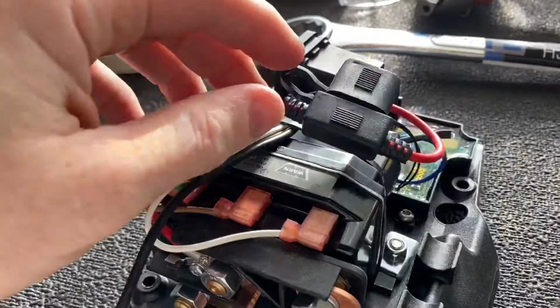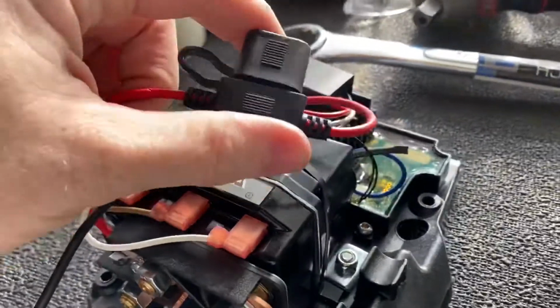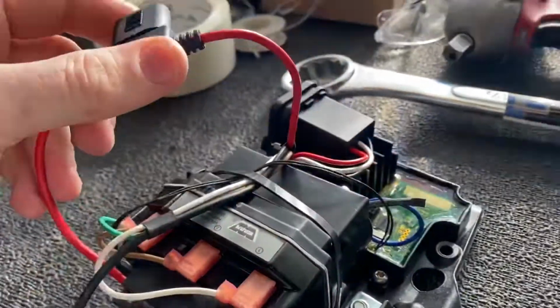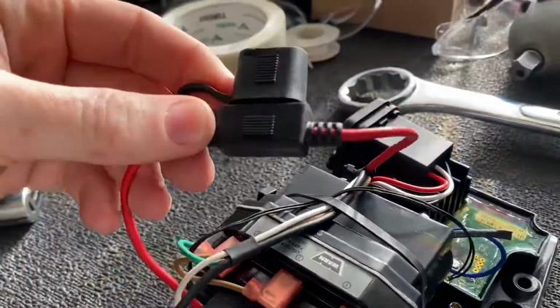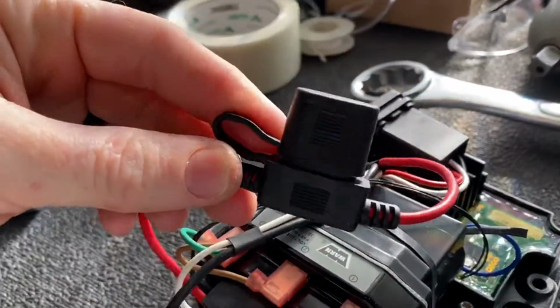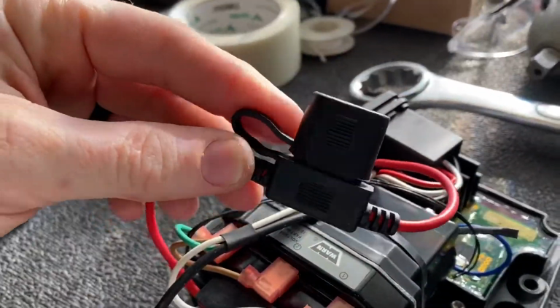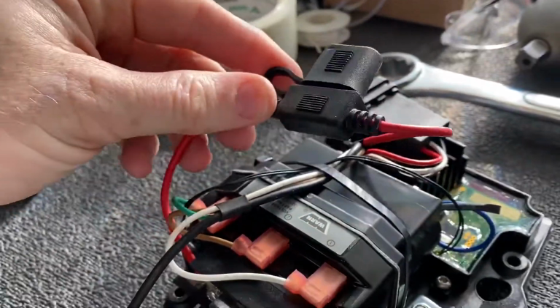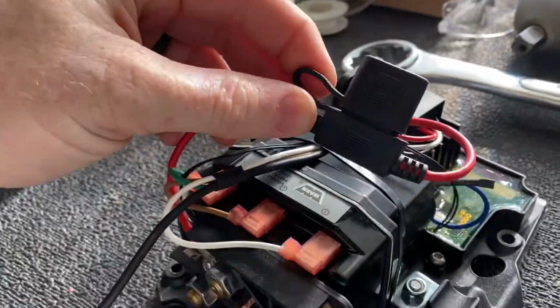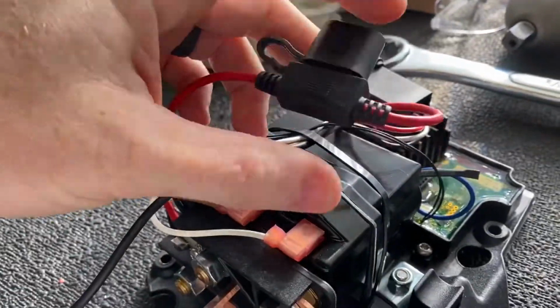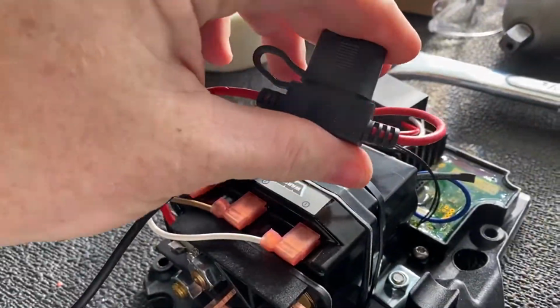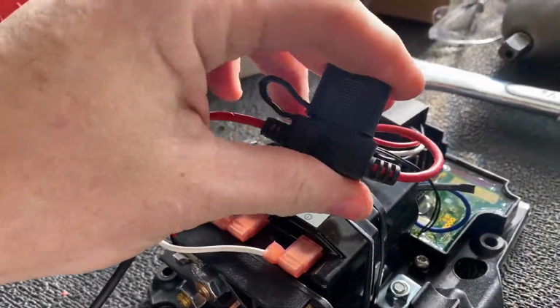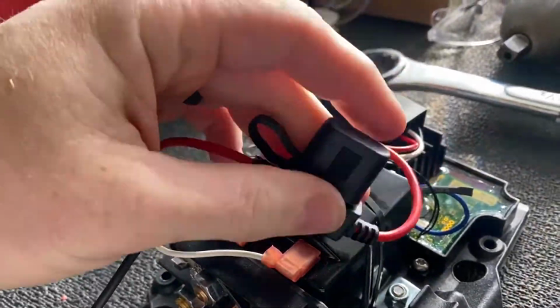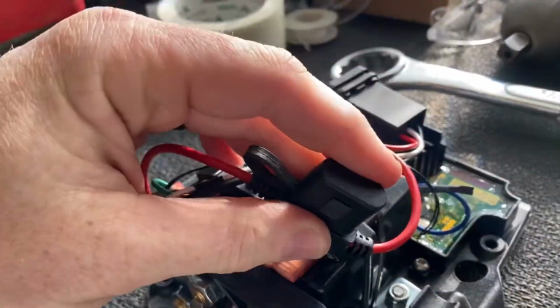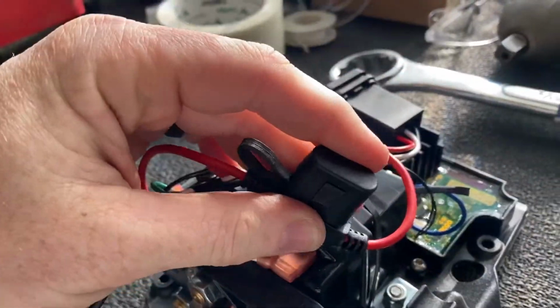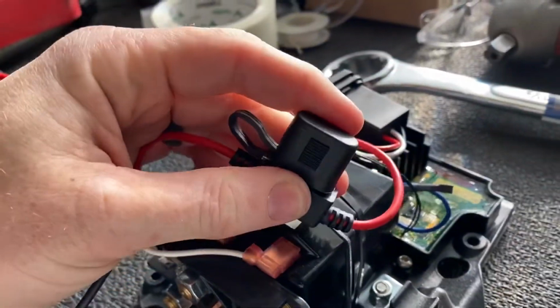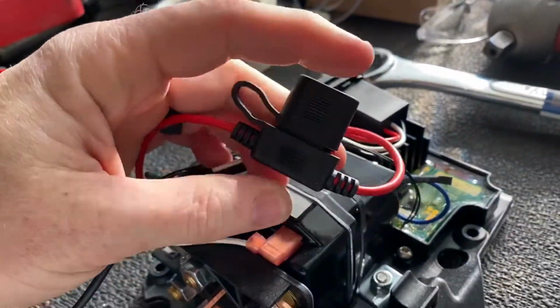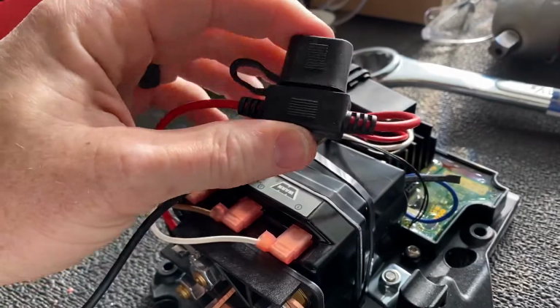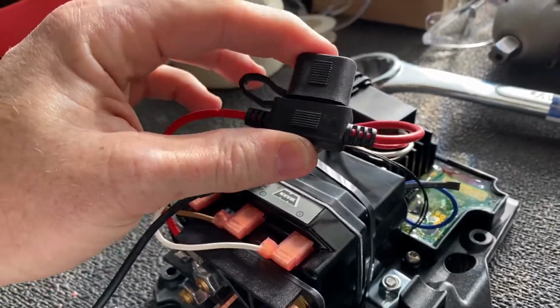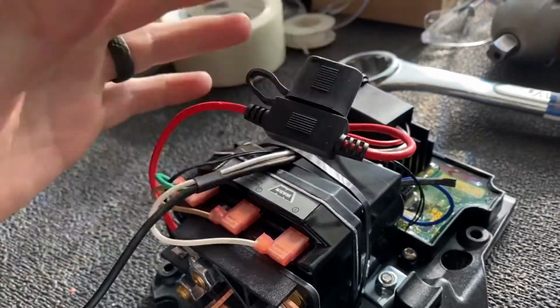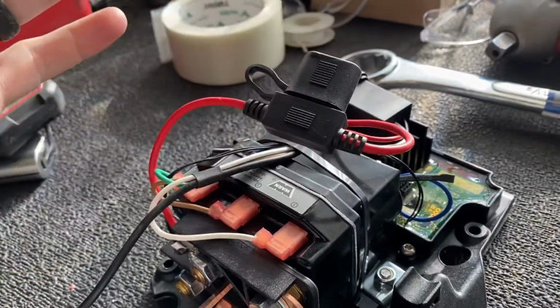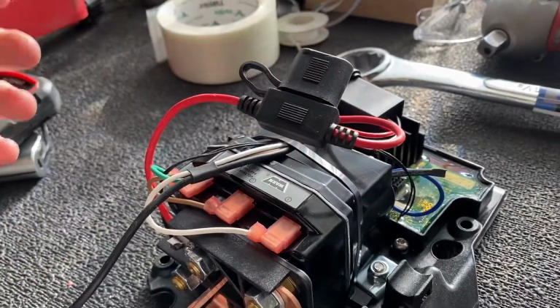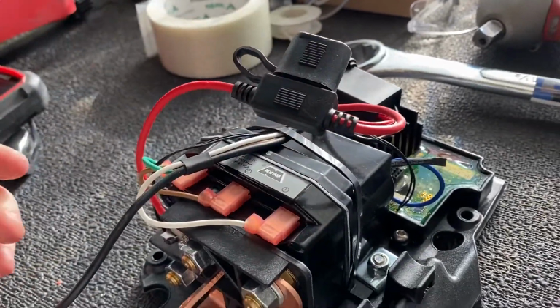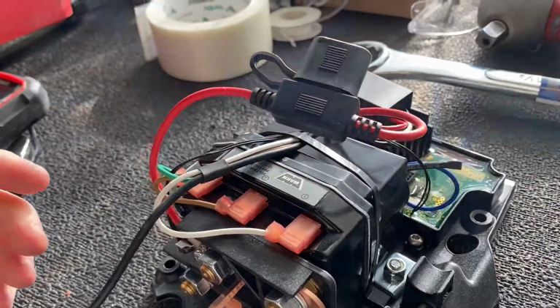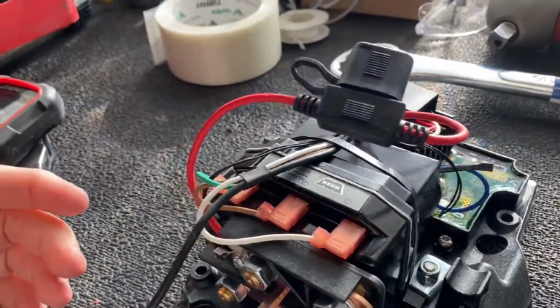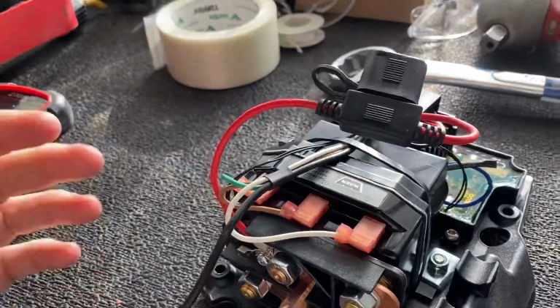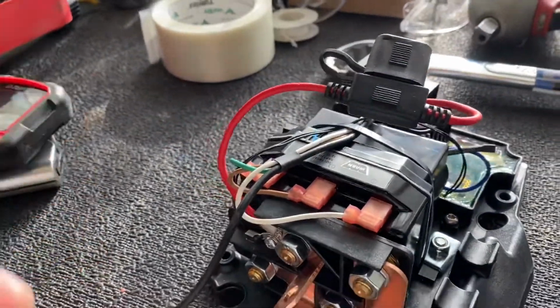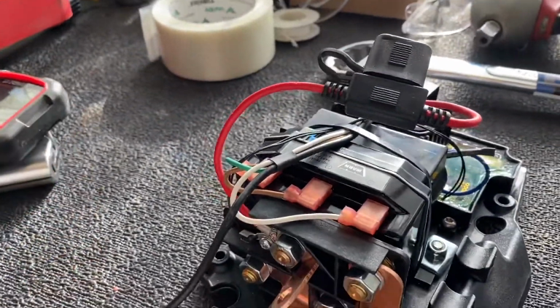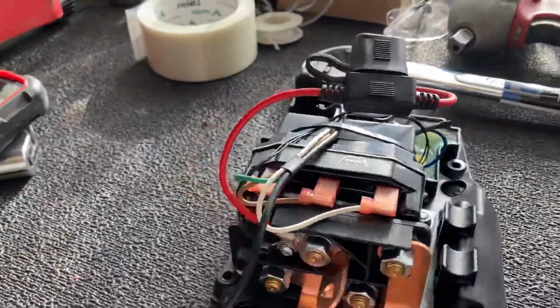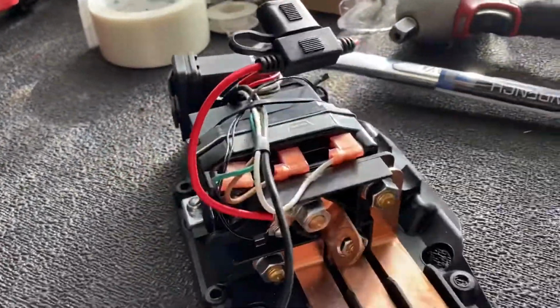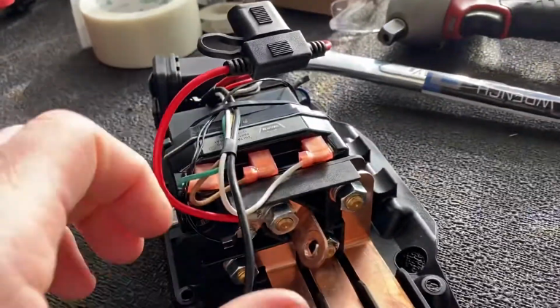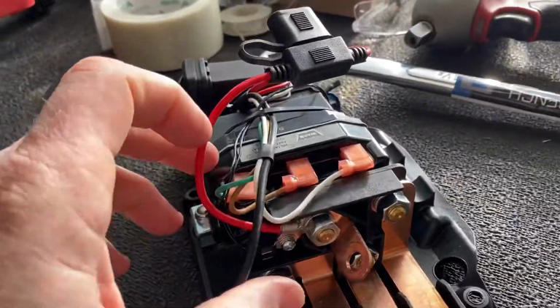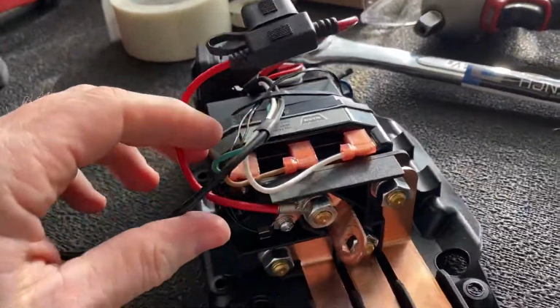You'll see this wire right here with a fuse in it. For some reason it's got a 40 amp fuse in it and it only pulls 2.6 amps. We'll just ignore that for now.